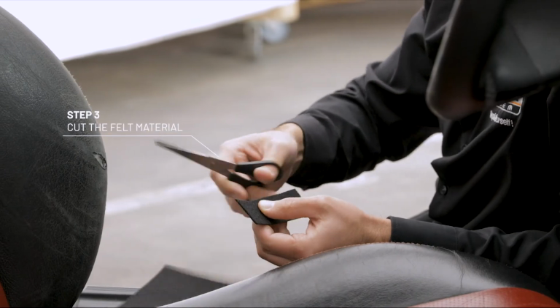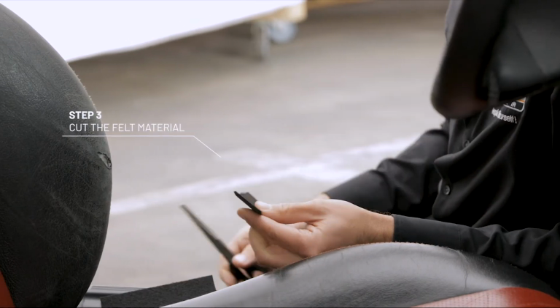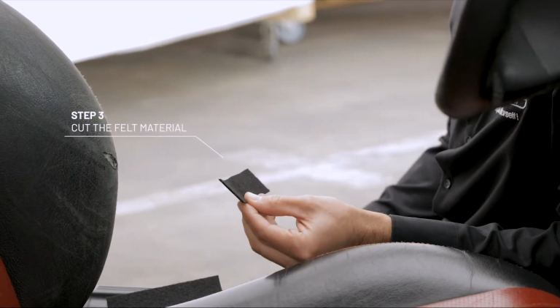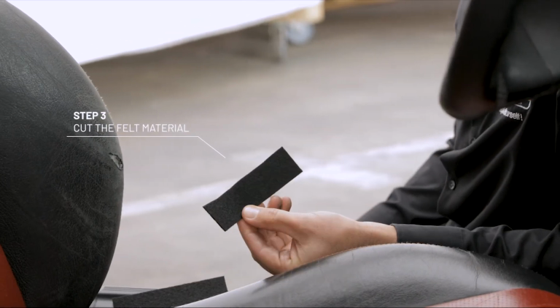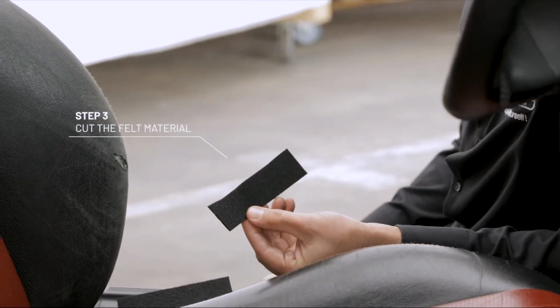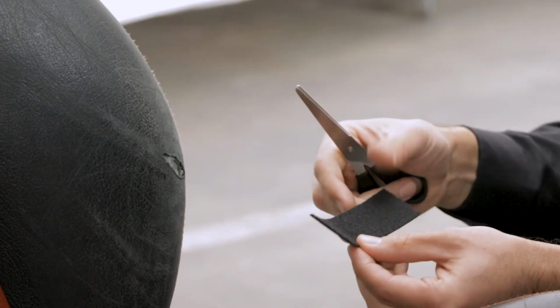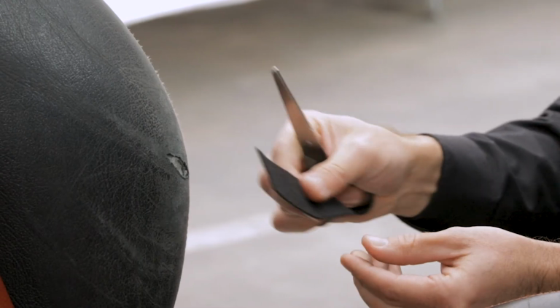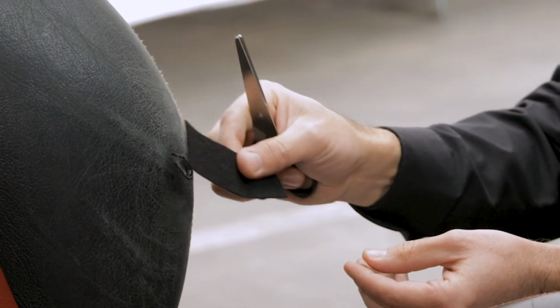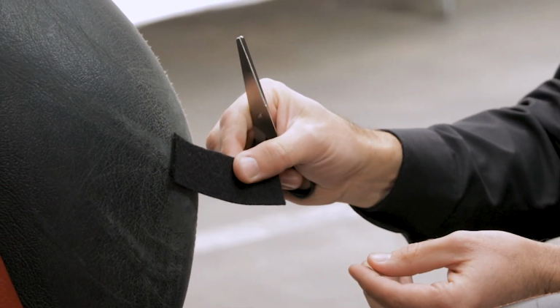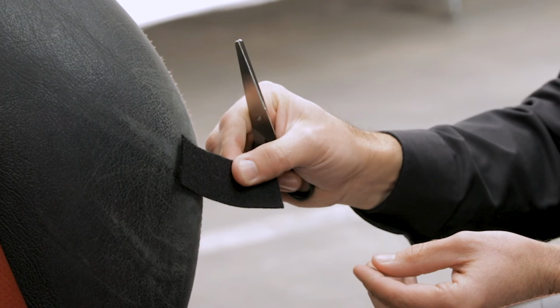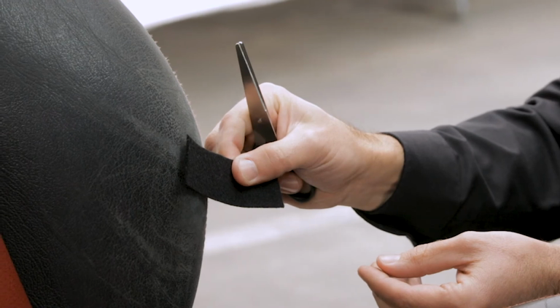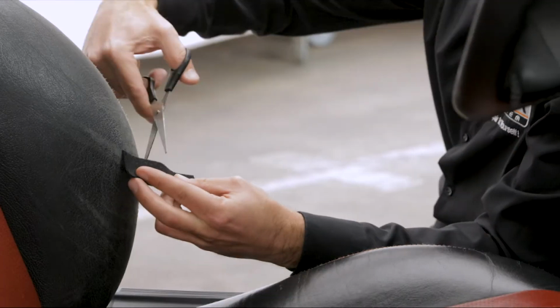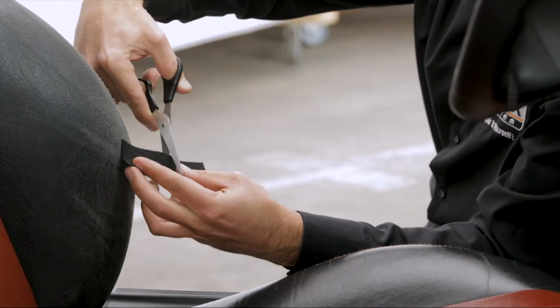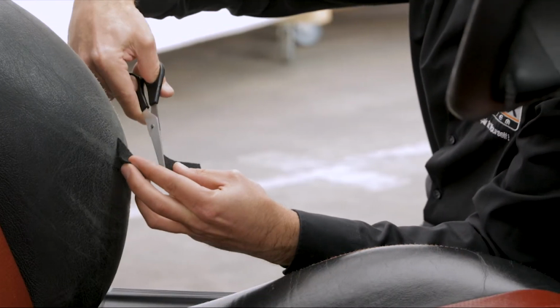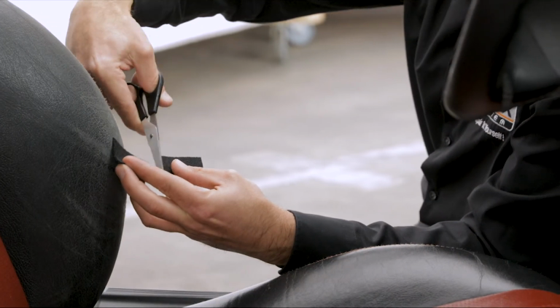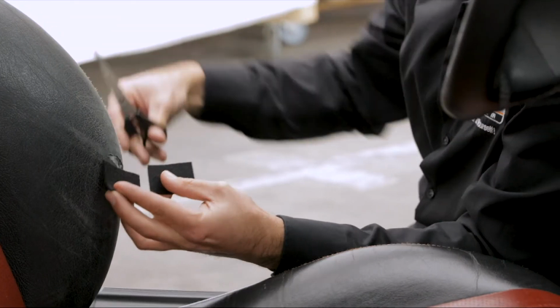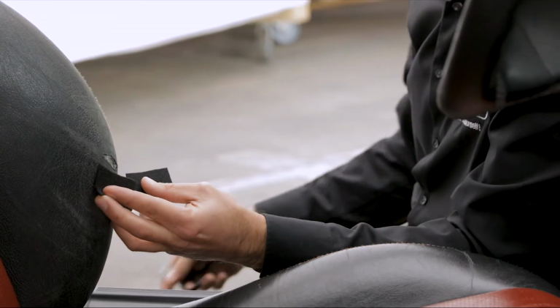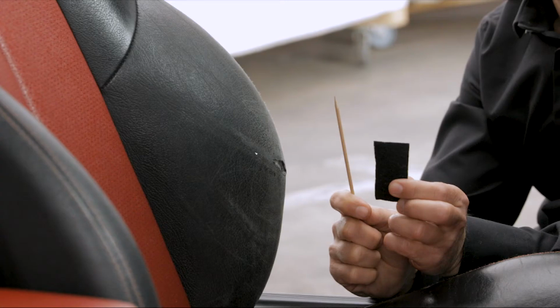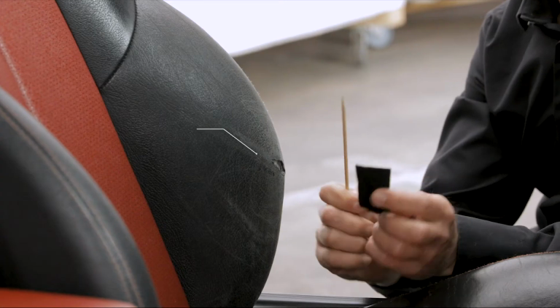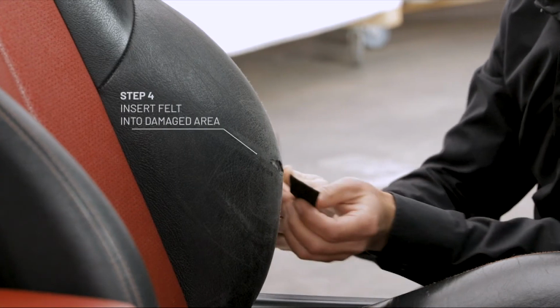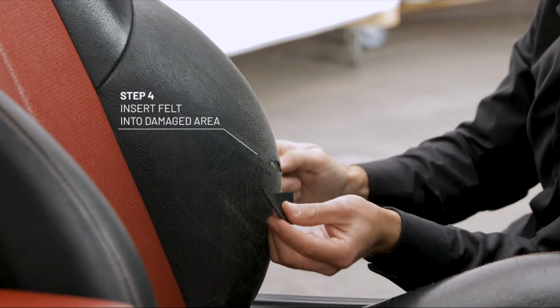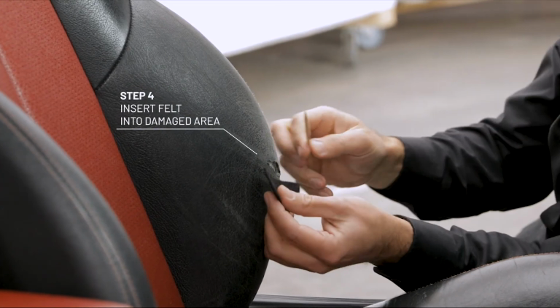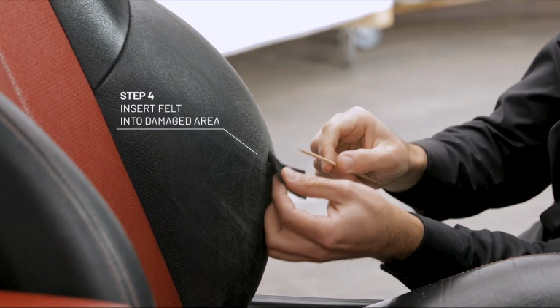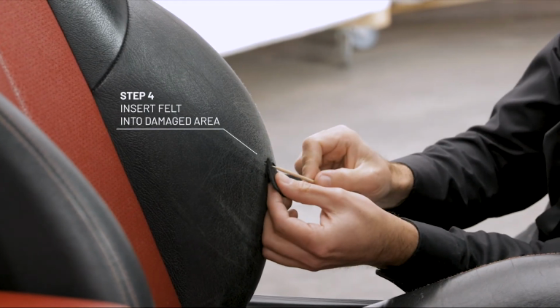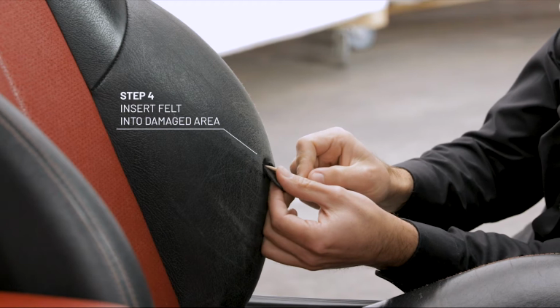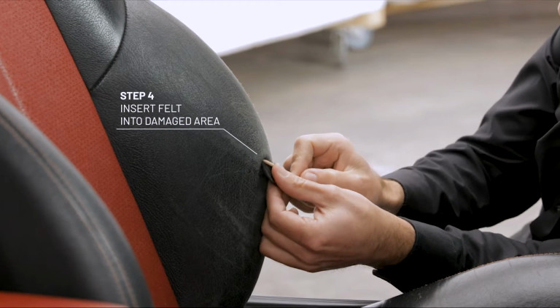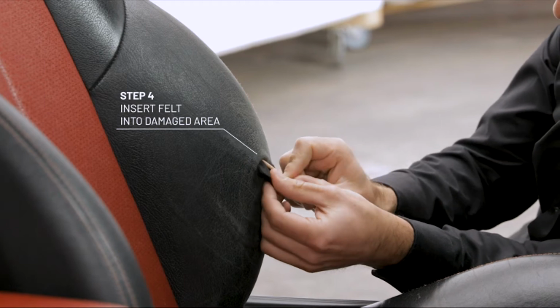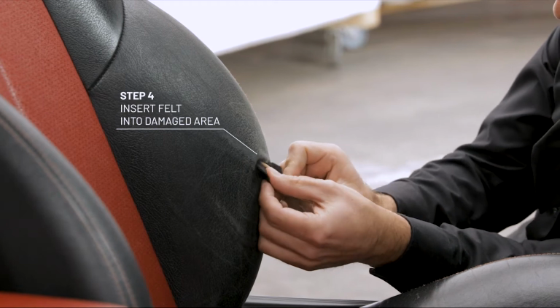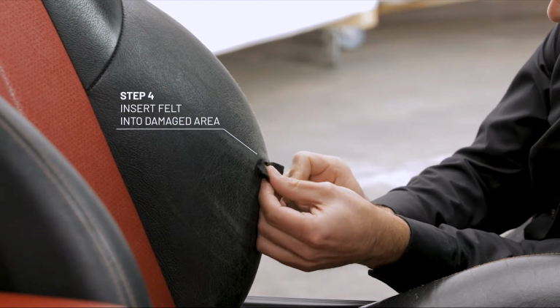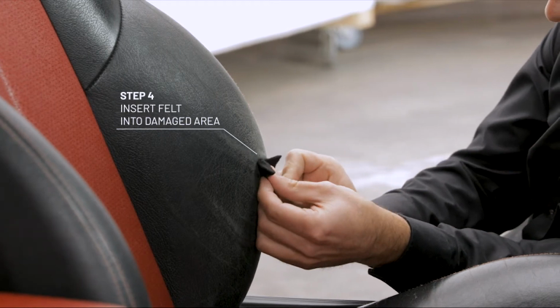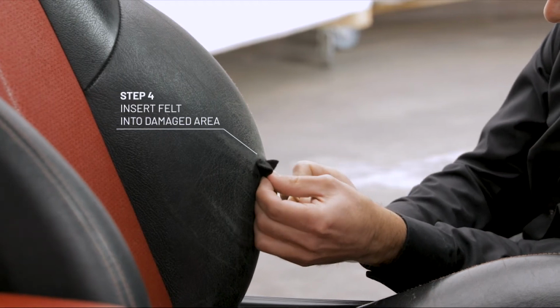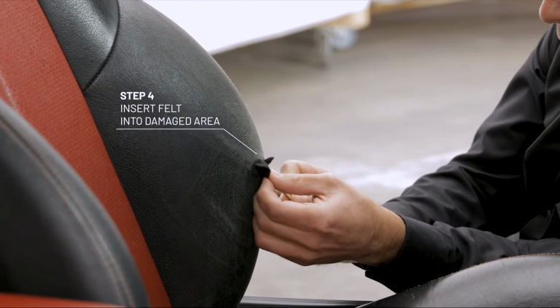Cut a suitable piece of felt backing material. Using the stick provided, carefully insert the felt backing material into the damaged area.